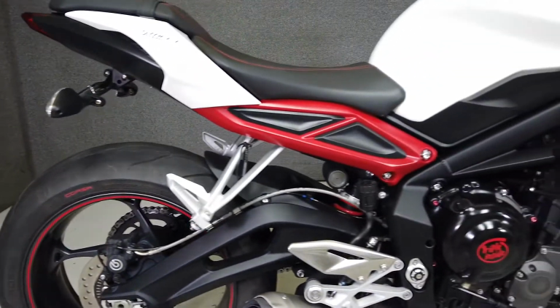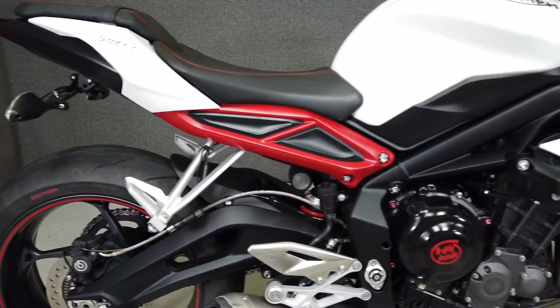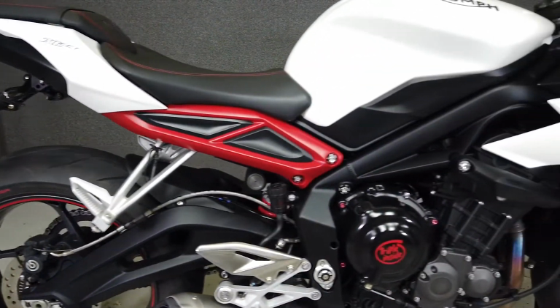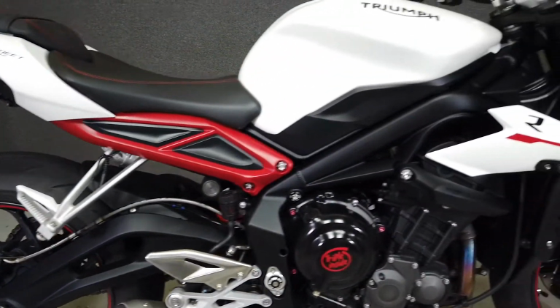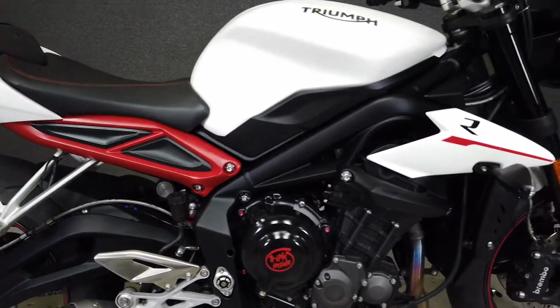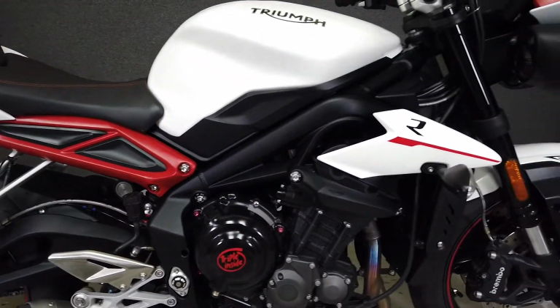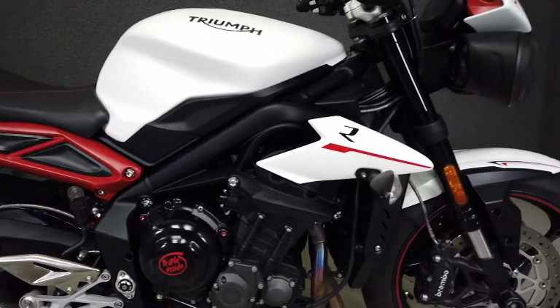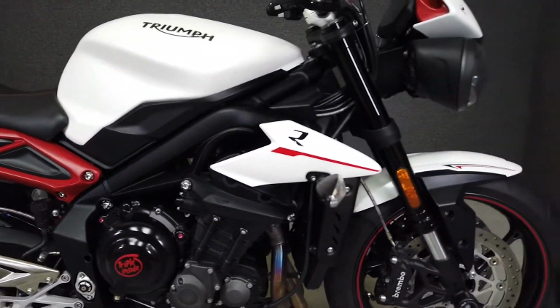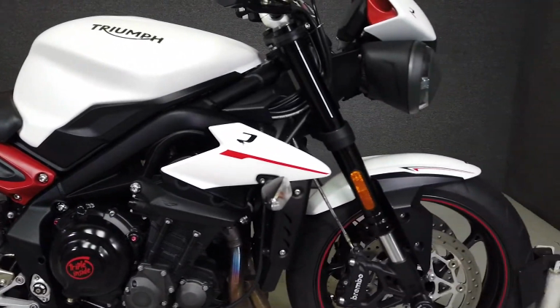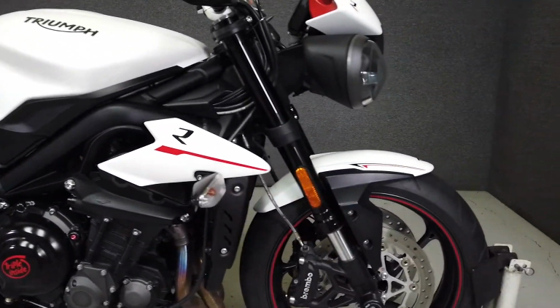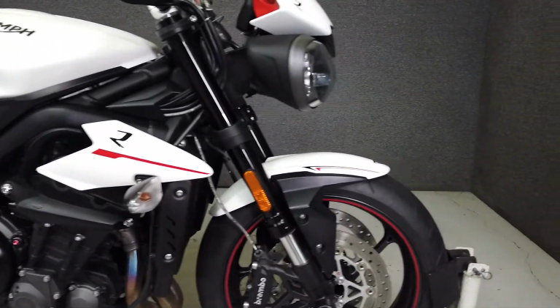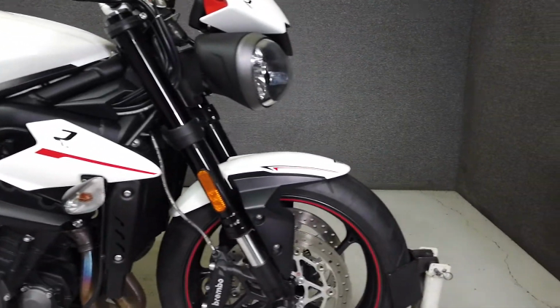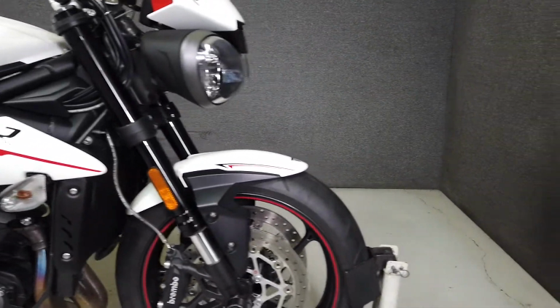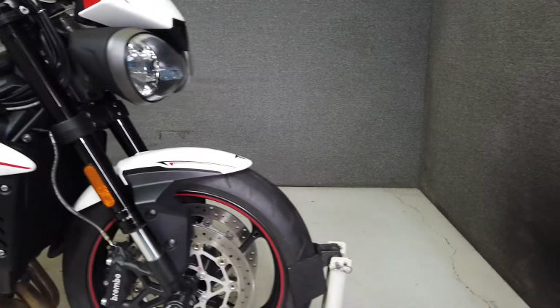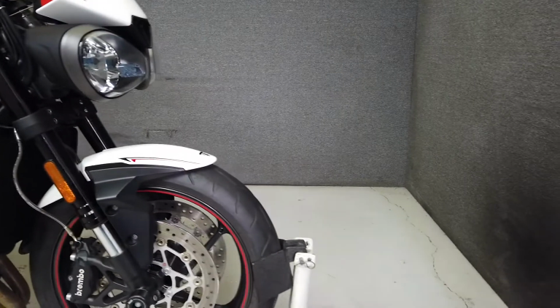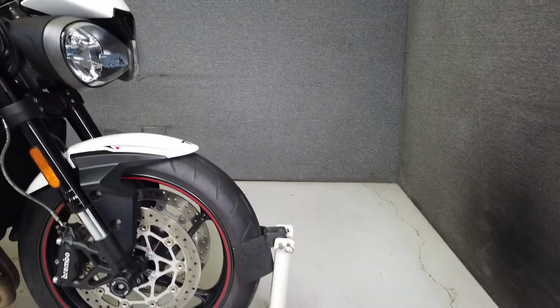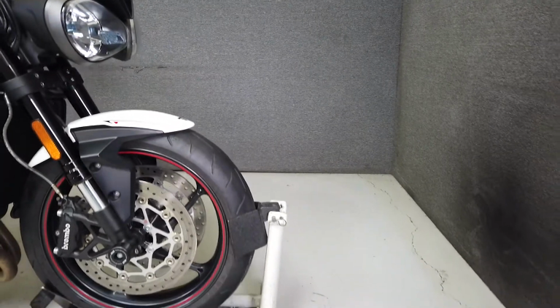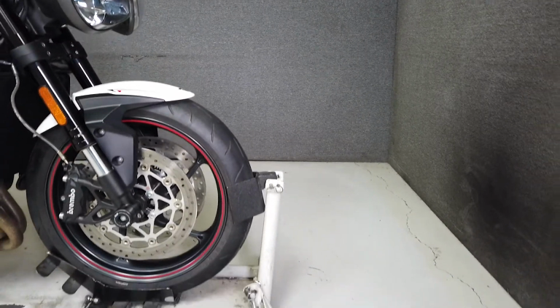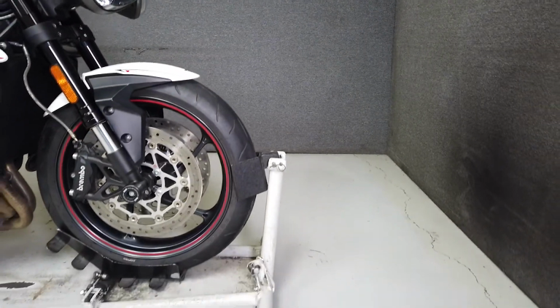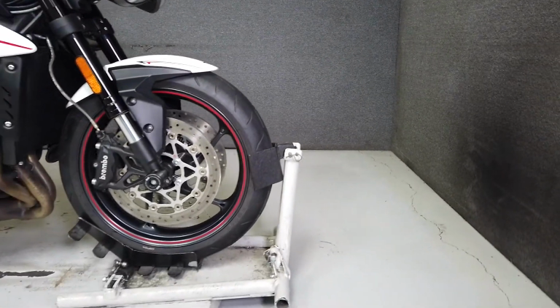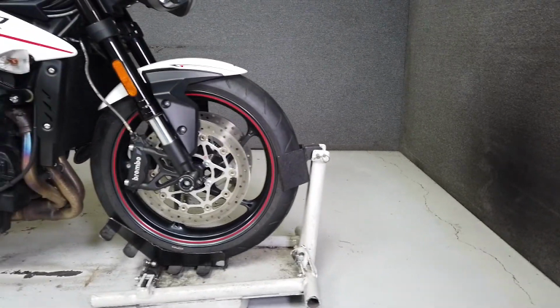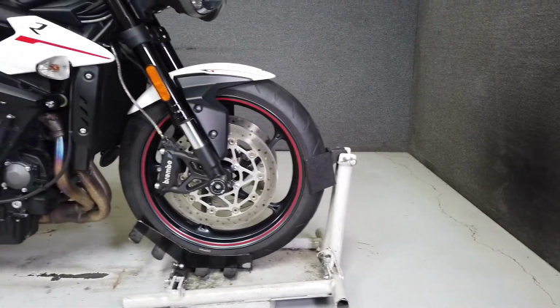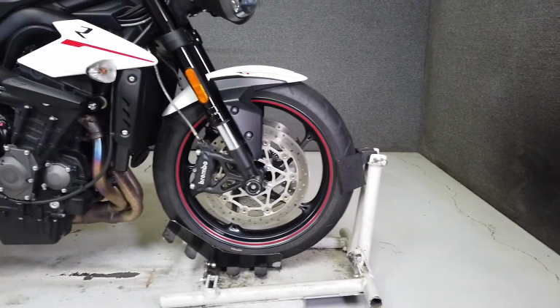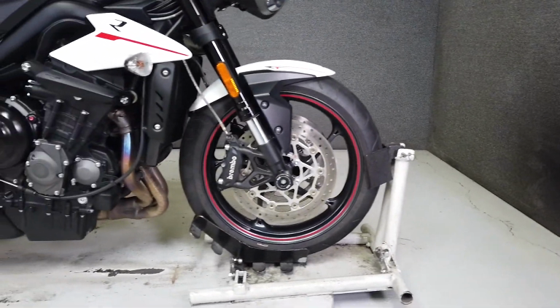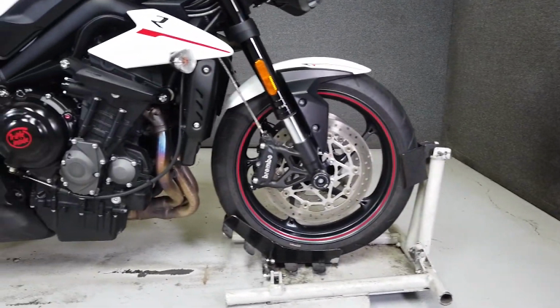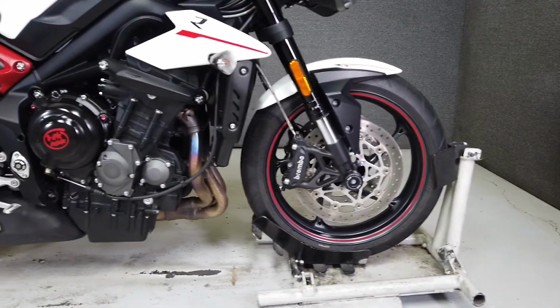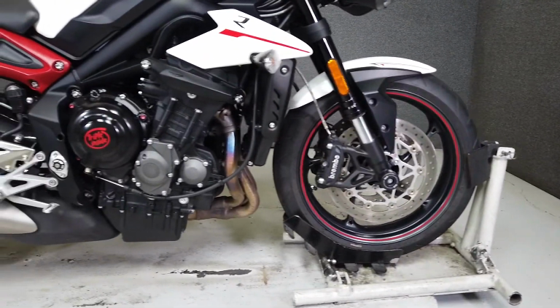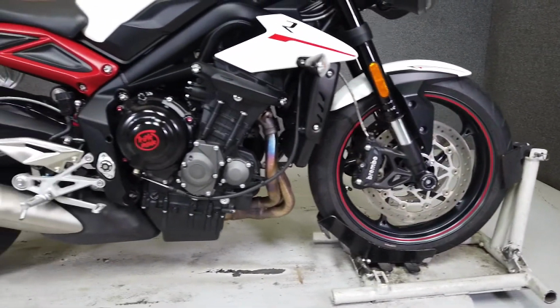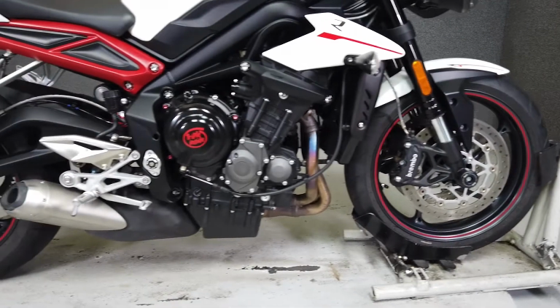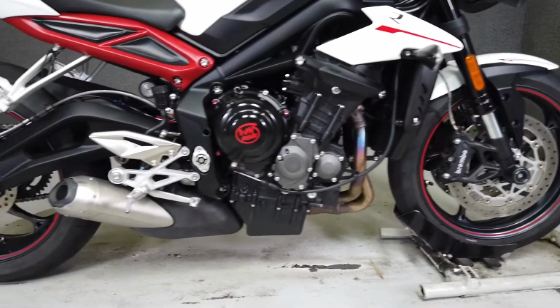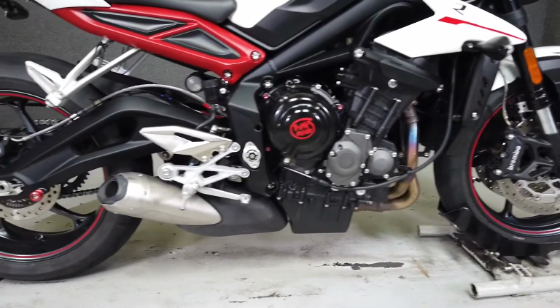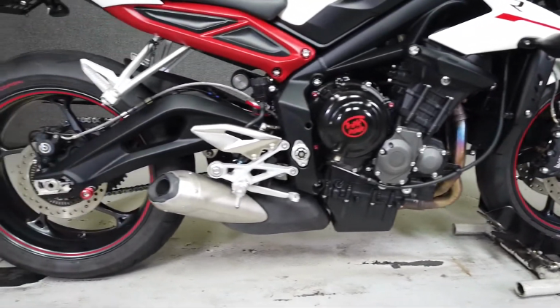The Street Triple Low delivers the same great riding experience as the standard Street Triple R, but with a lower seat height making it accessible to a wider range of riders. It comes equipped from the factory with ABS and traction control.